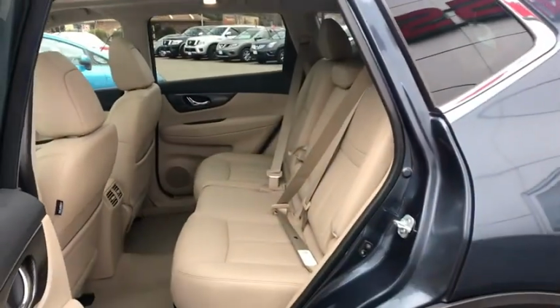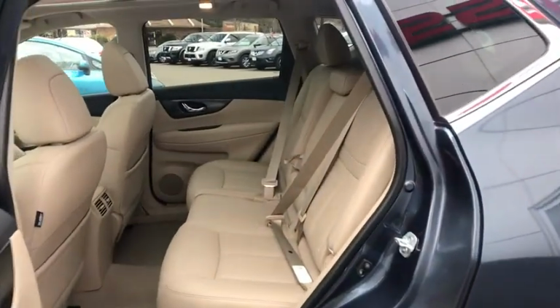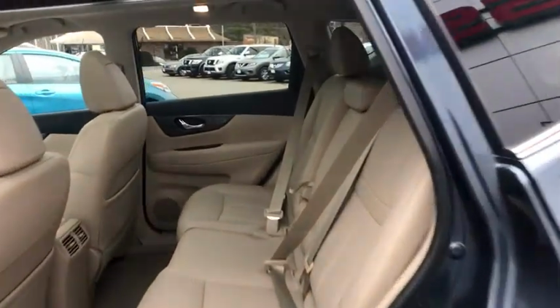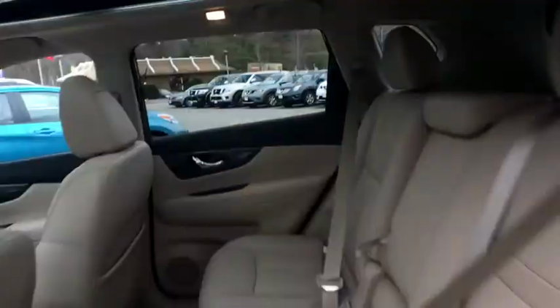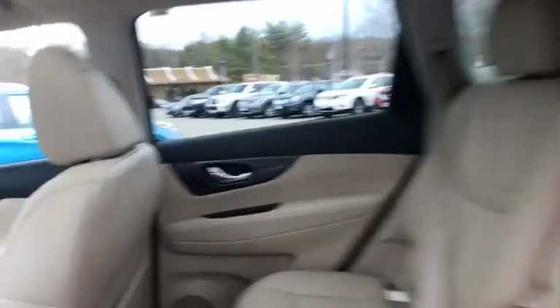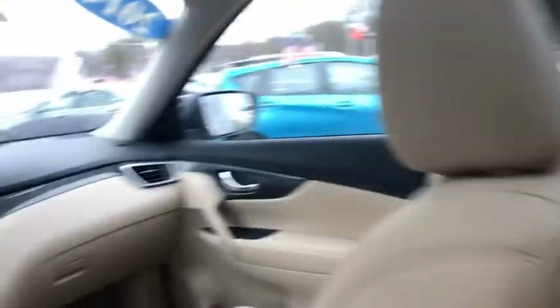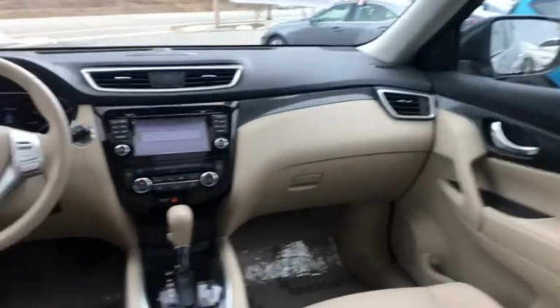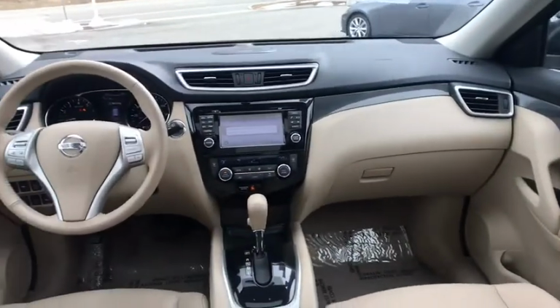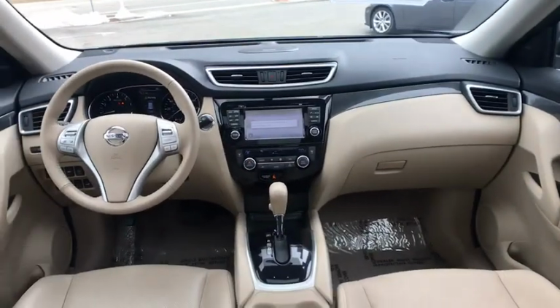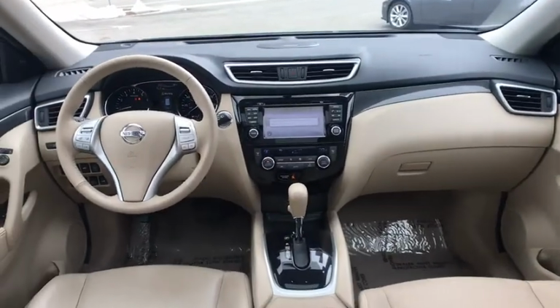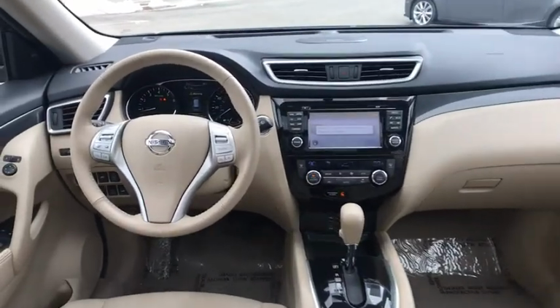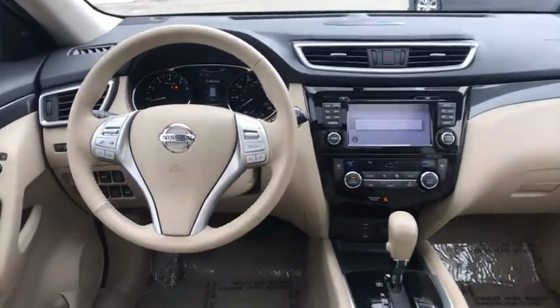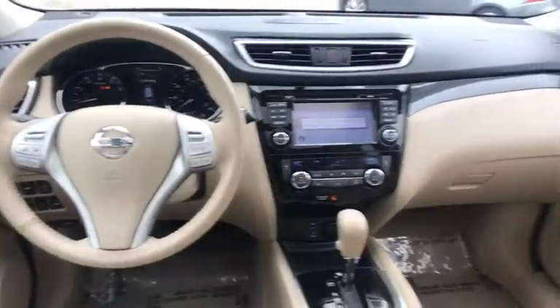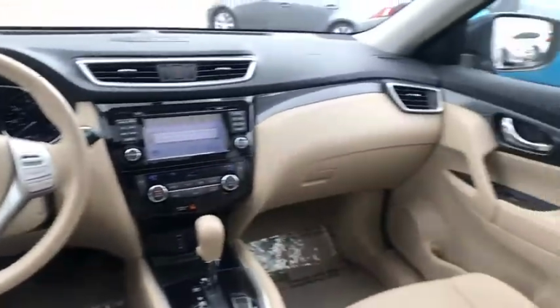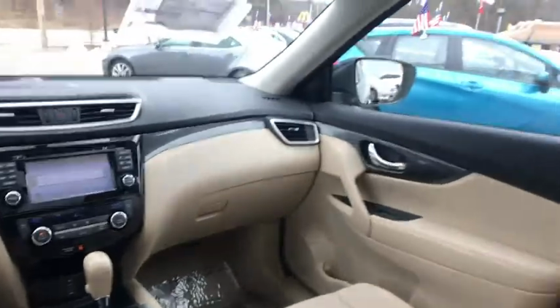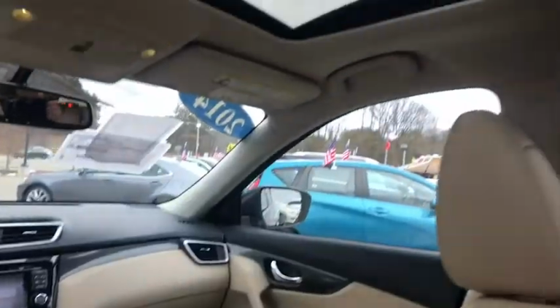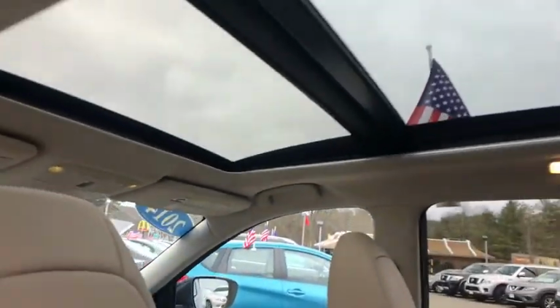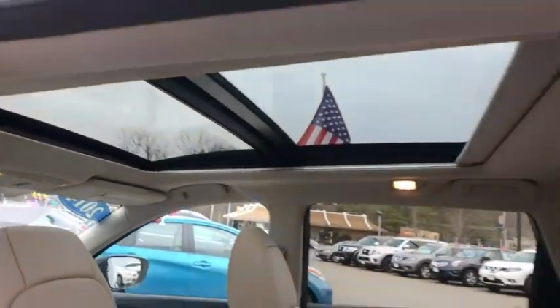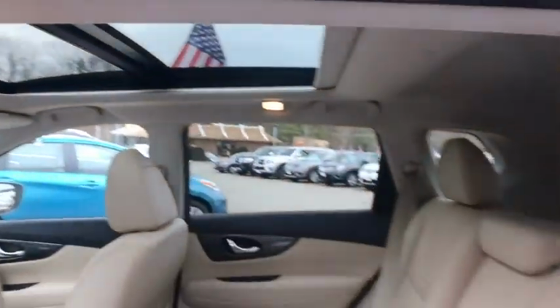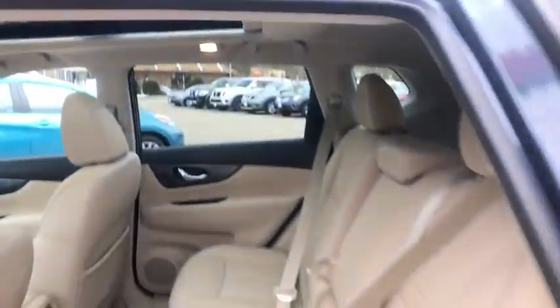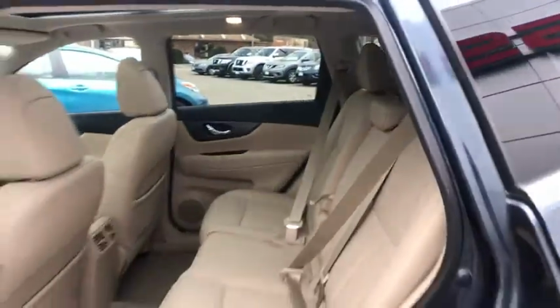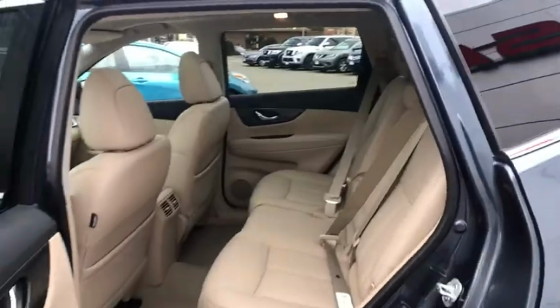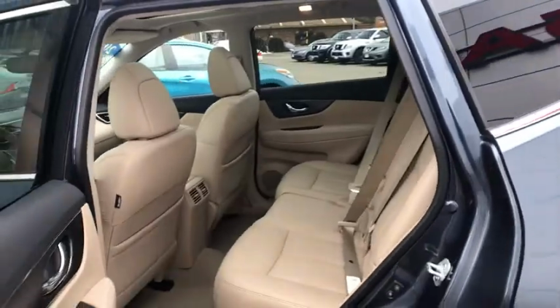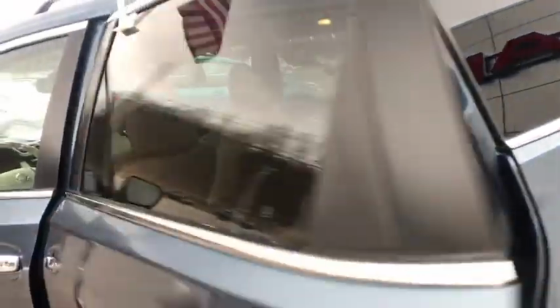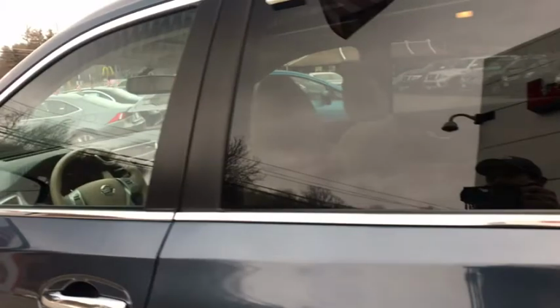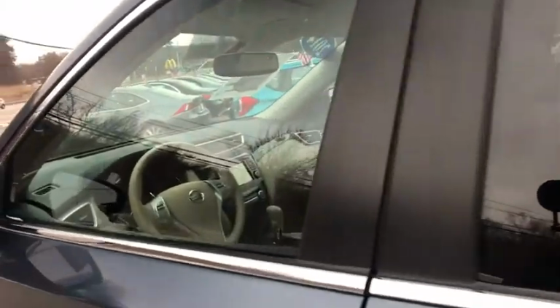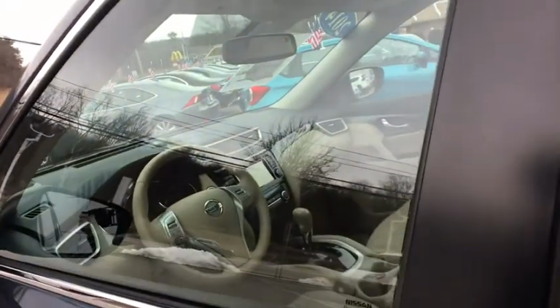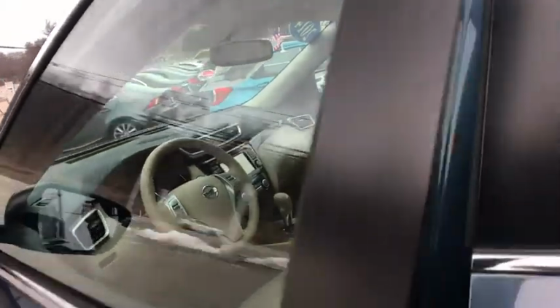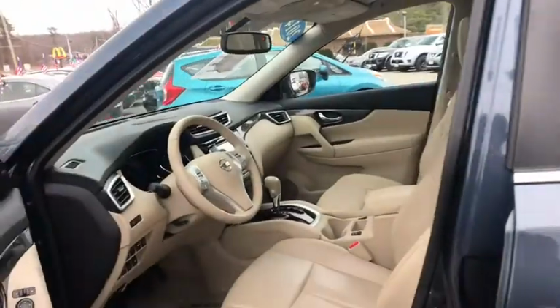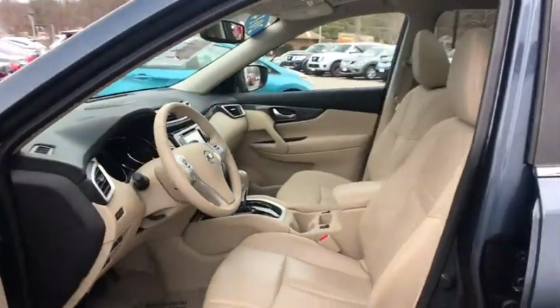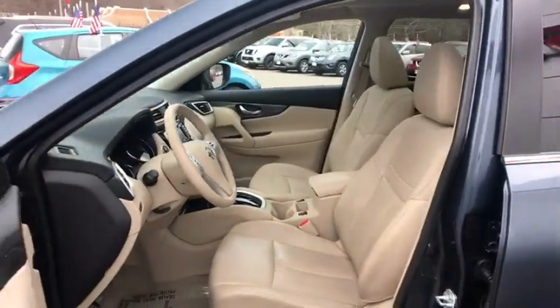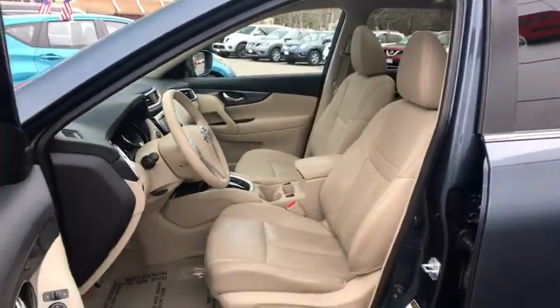CD player, power windows, fog lights, trip computer, heated front seat, remote keyless entry, tachometer, overhead console, brake assist. This beauty is sure to make you the talk of the neighborhood, so call or drop in for a test drive today.